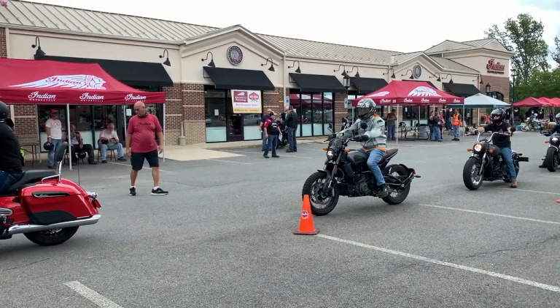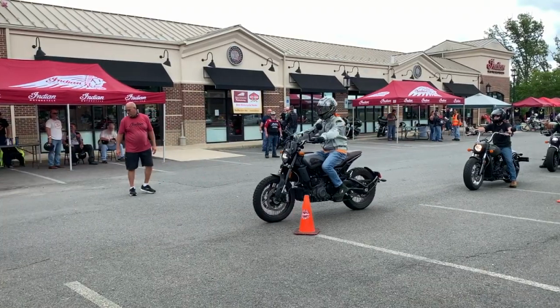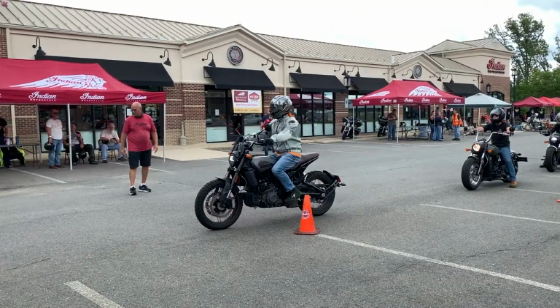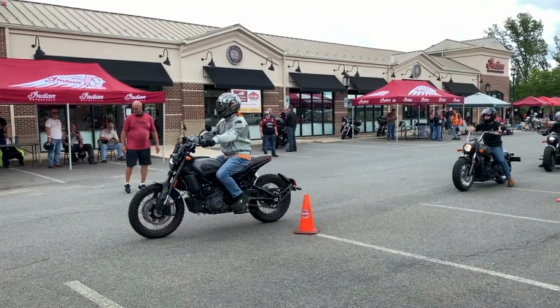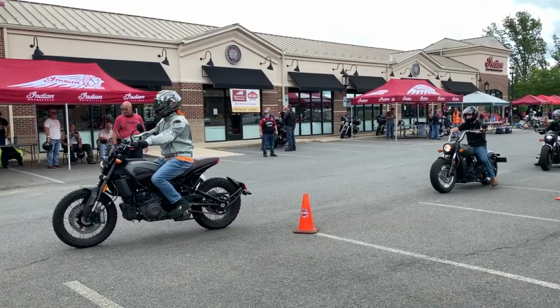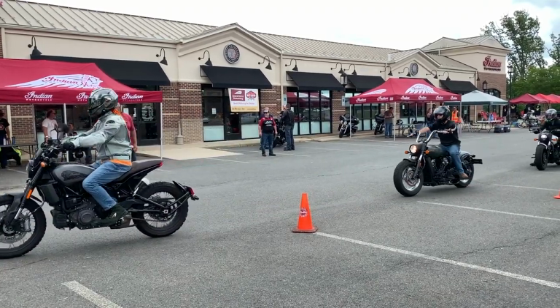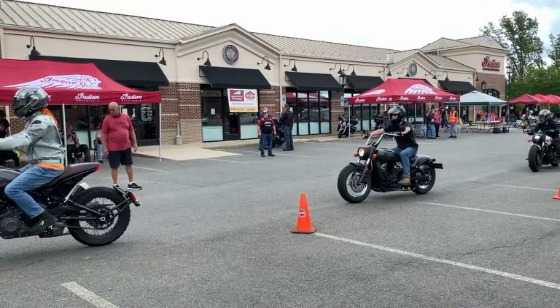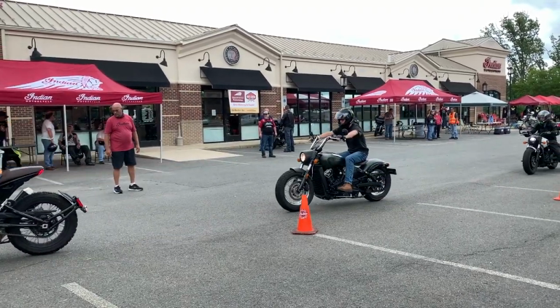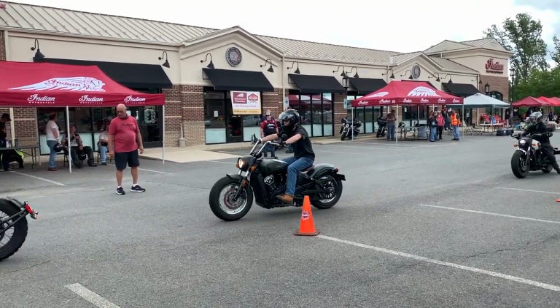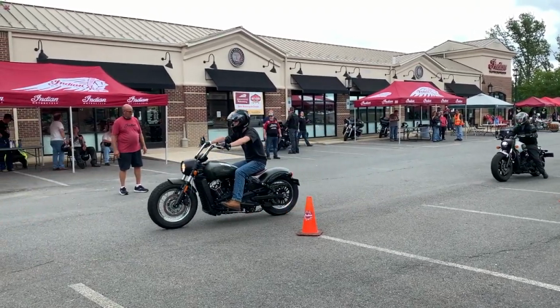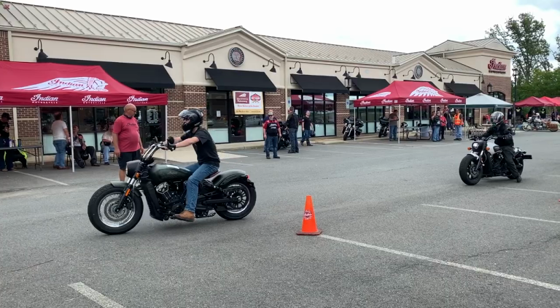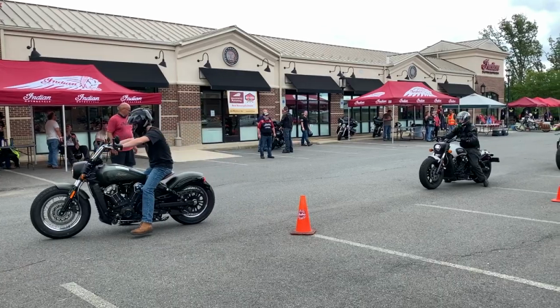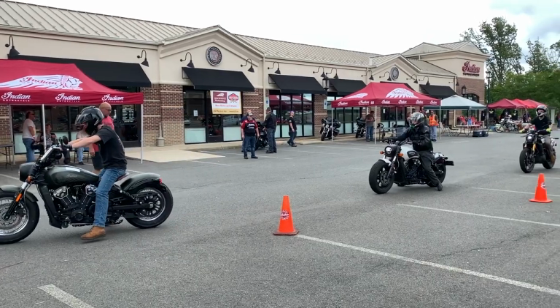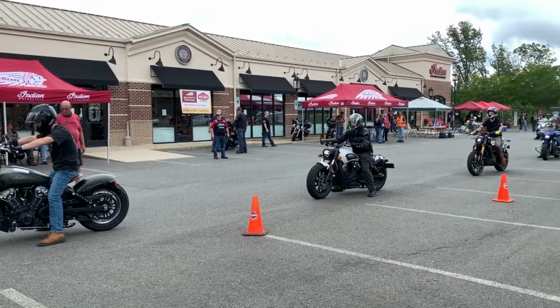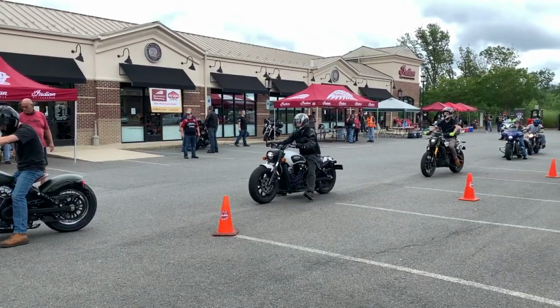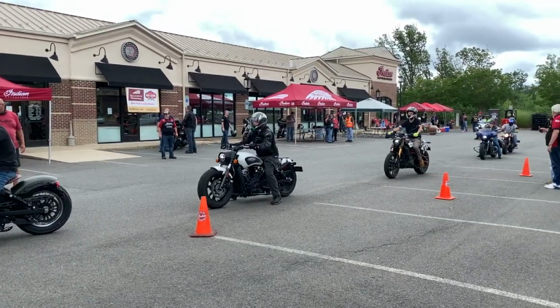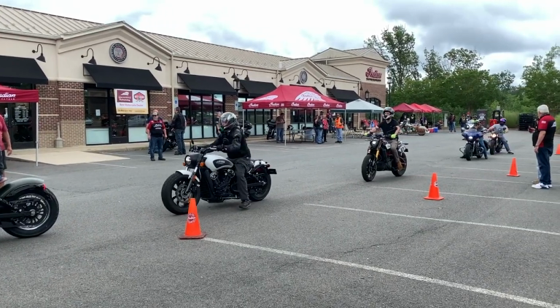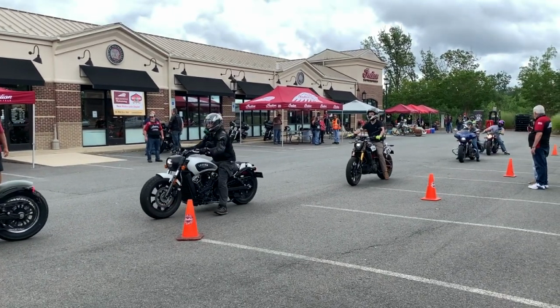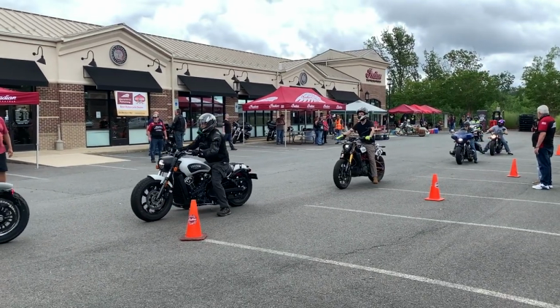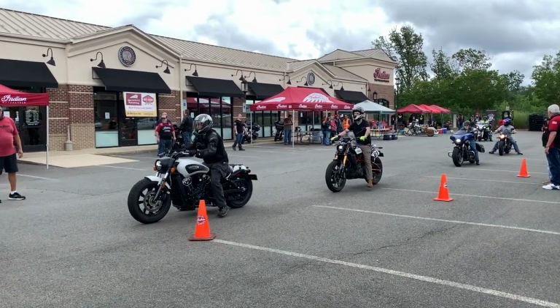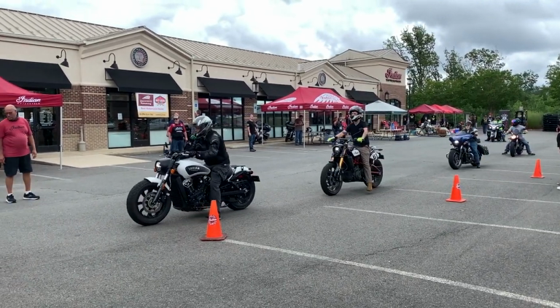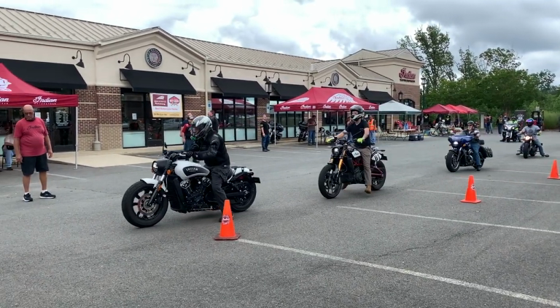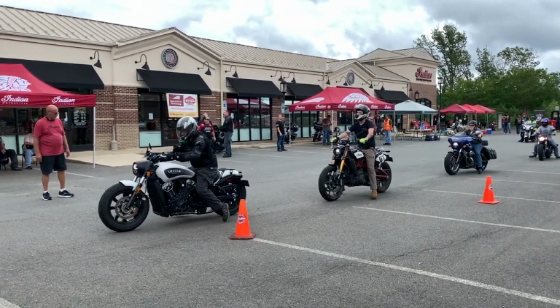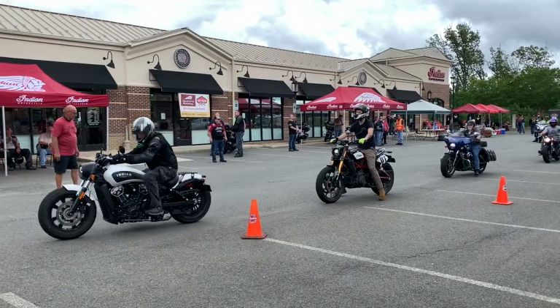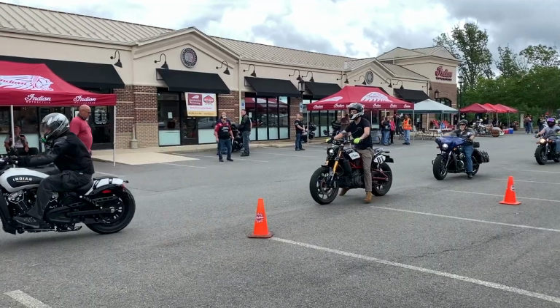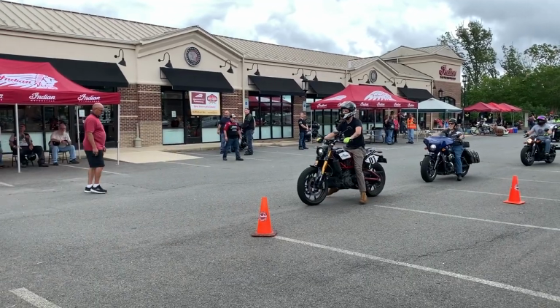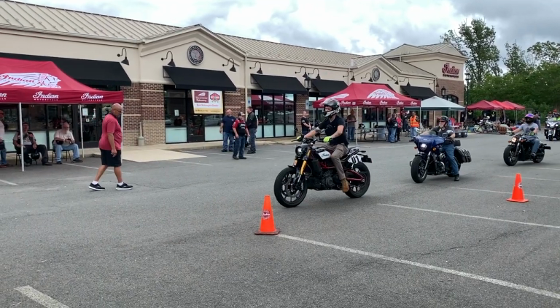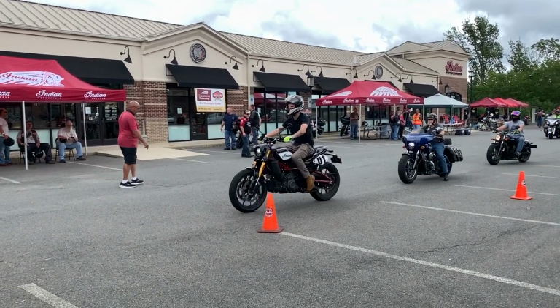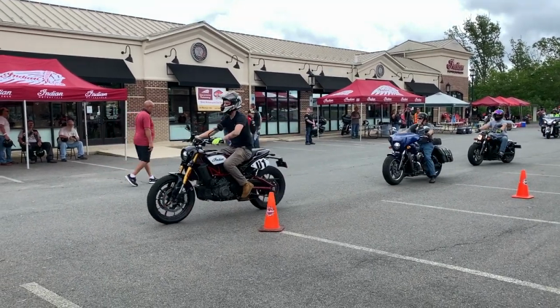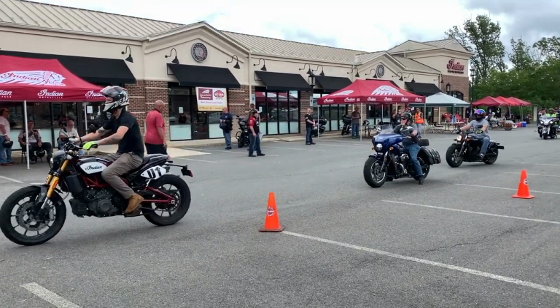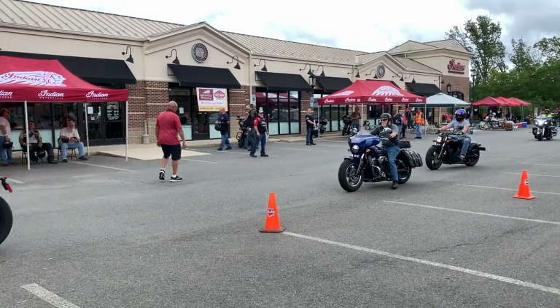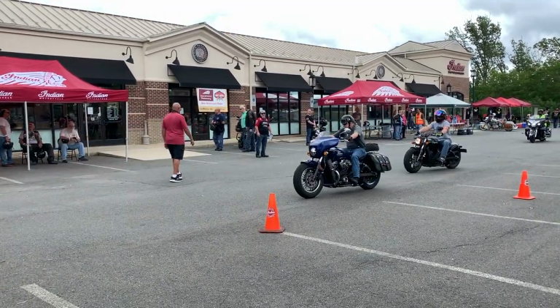Just keep in mind, I've only been riding for a year with about 13,000 miles under my belt — 5,600 of them on a 2019 Indian Scout and 7,500 on a 2019 Indian Chieftain Dark Horse.